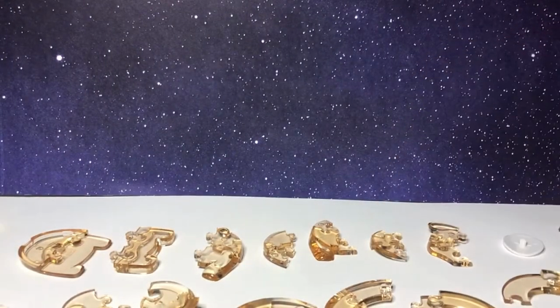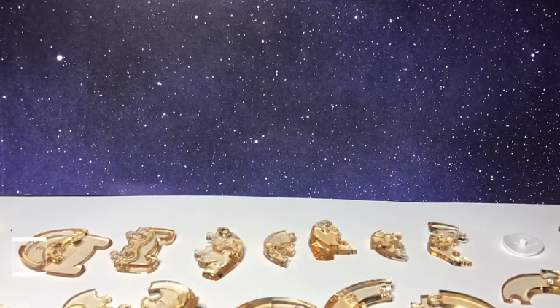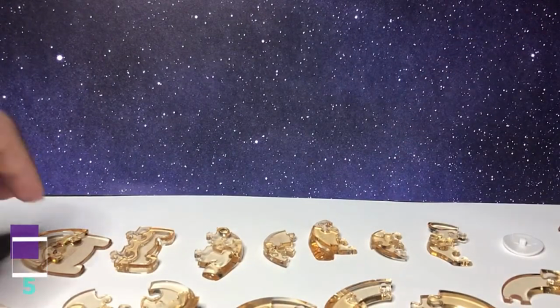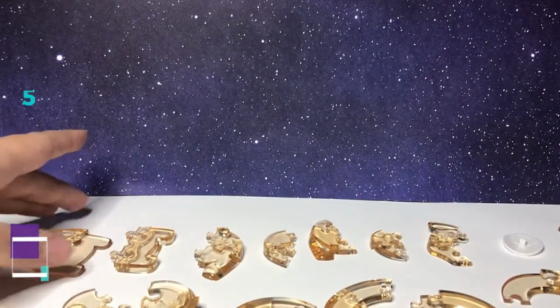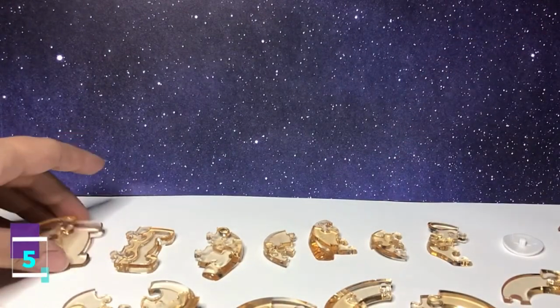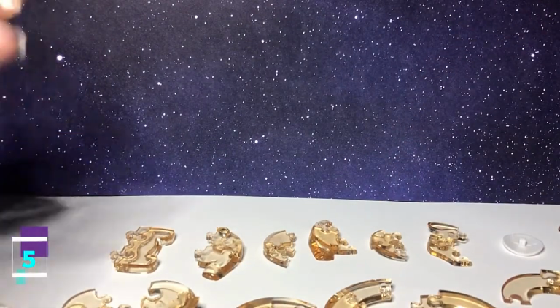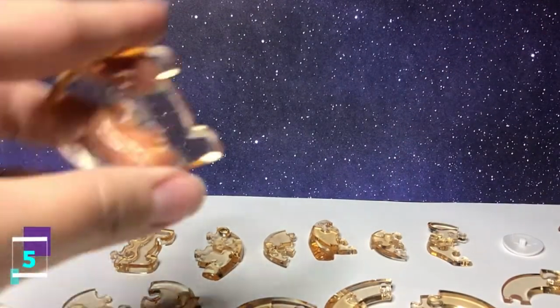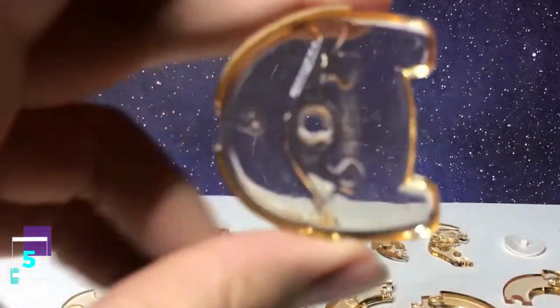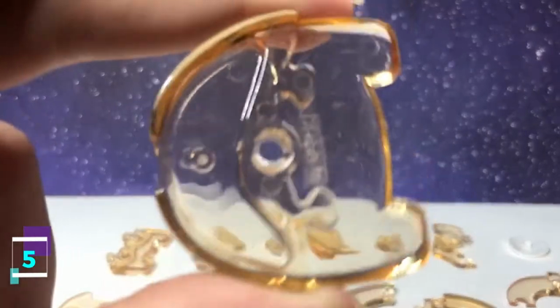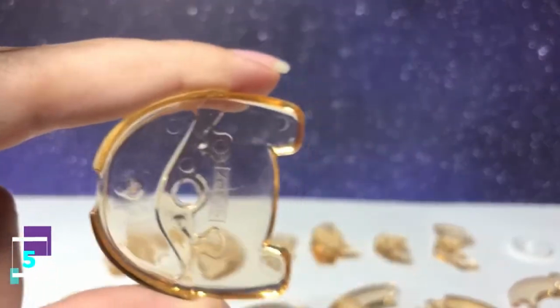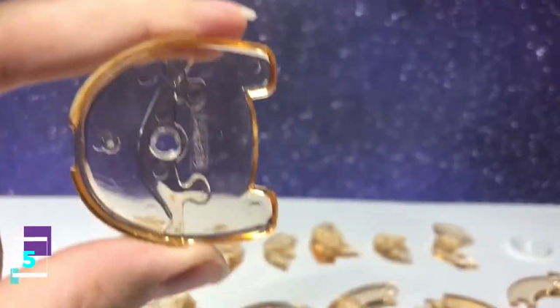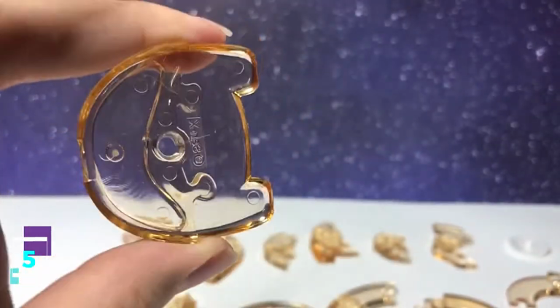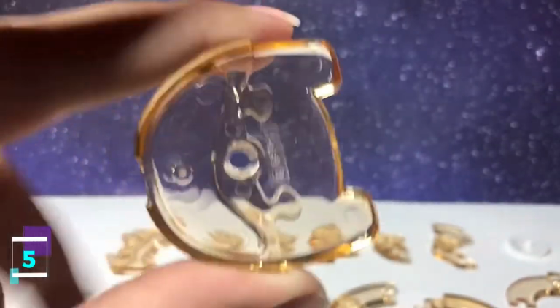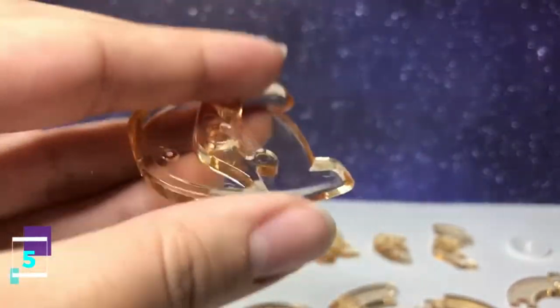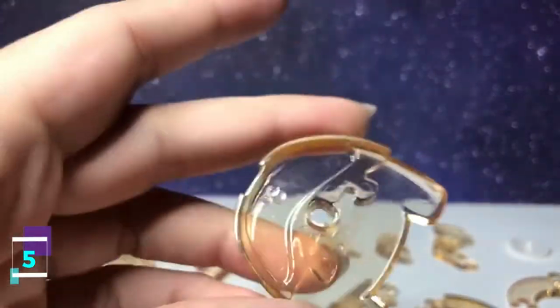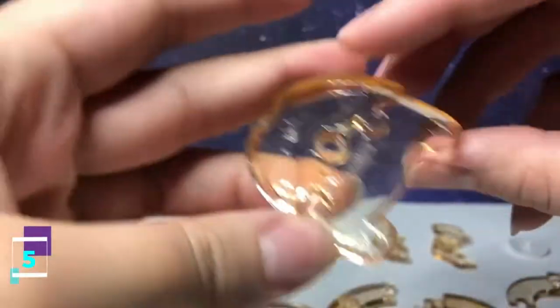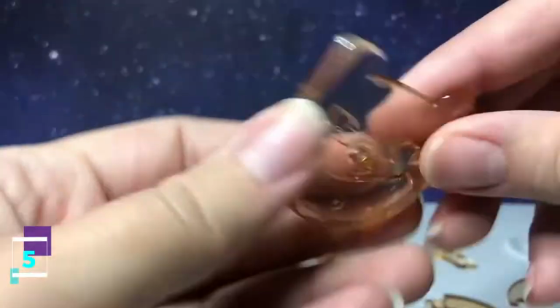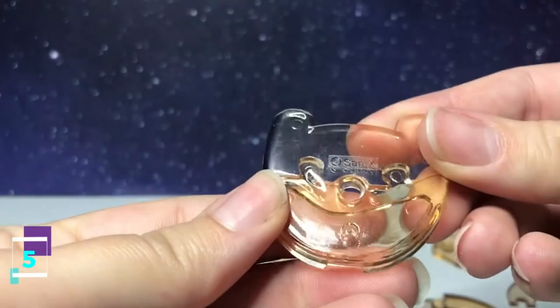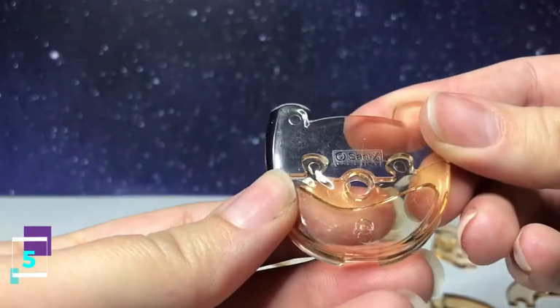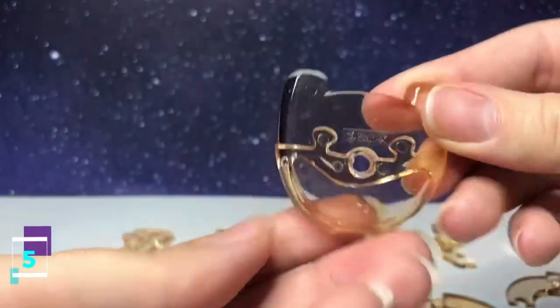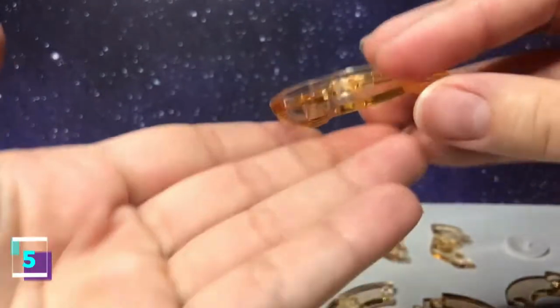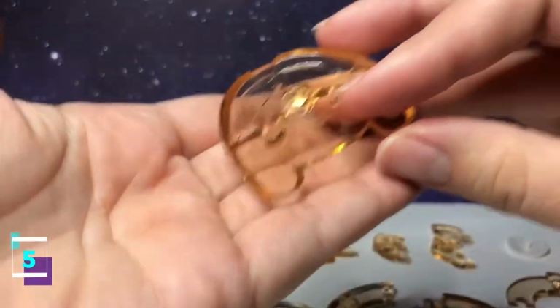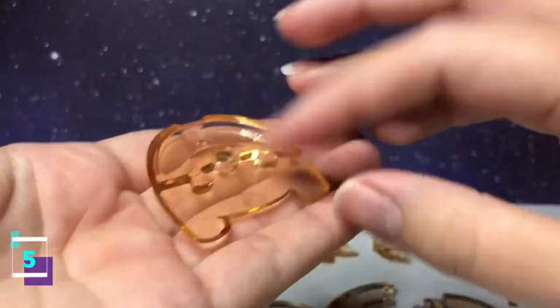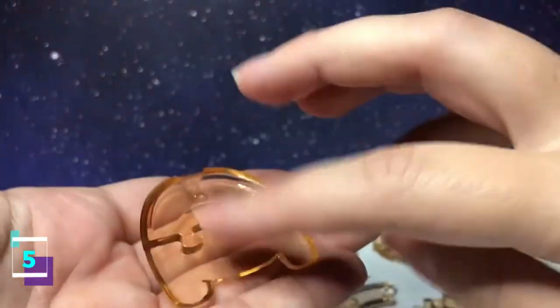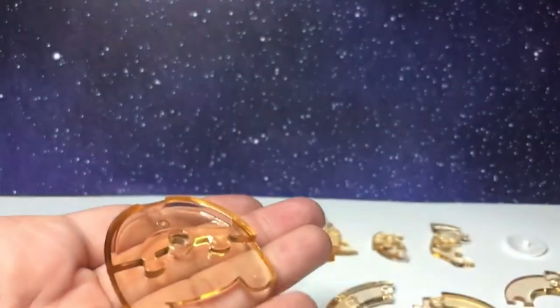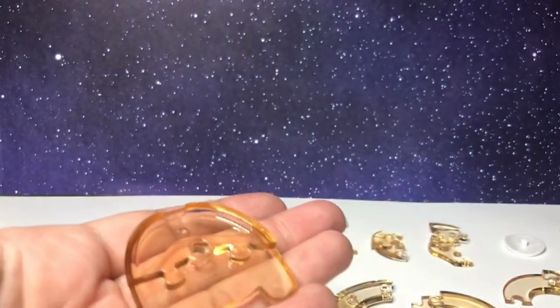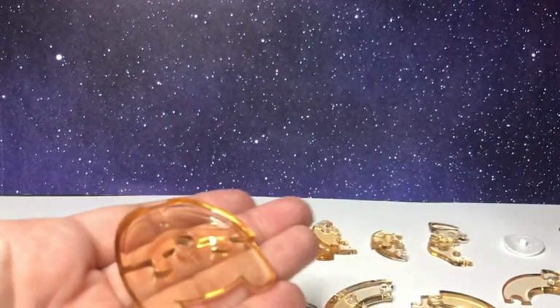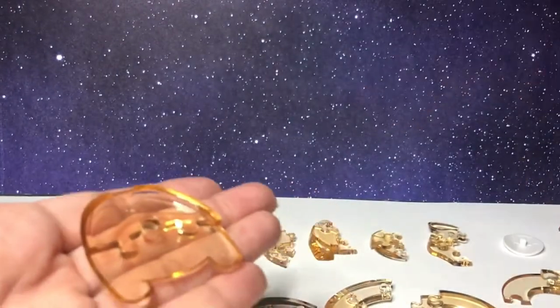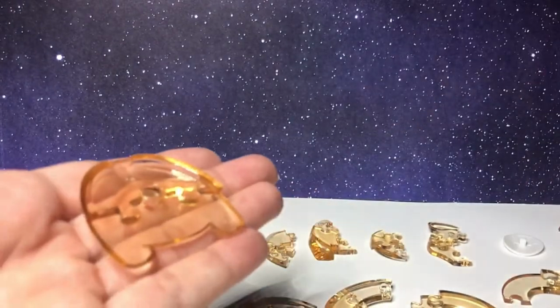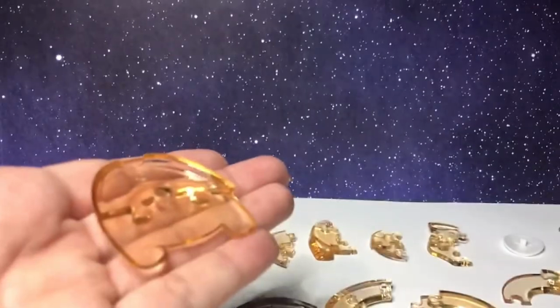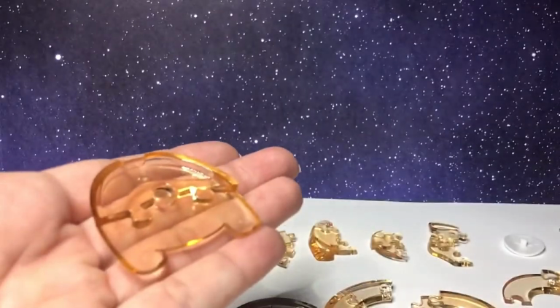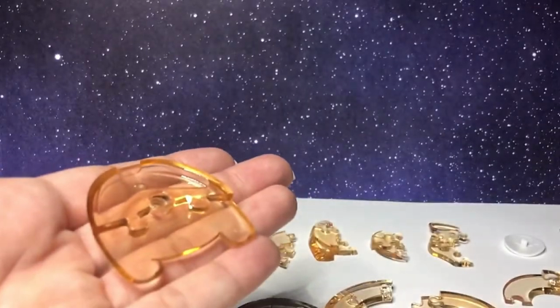Step number five, you're going to take the base. And you don't have to hold it — I'm just holding it for the video so it's easier to see. You can just set it down, it'll make it easier to build it.